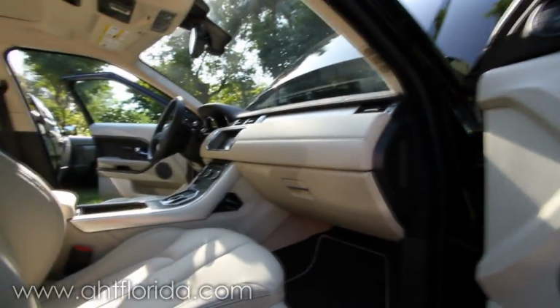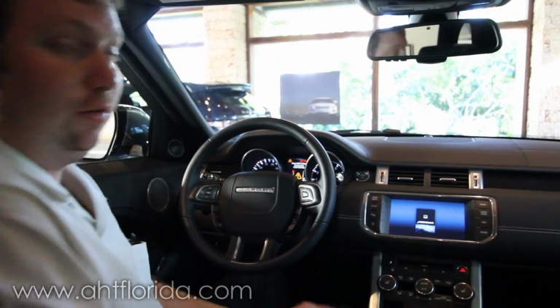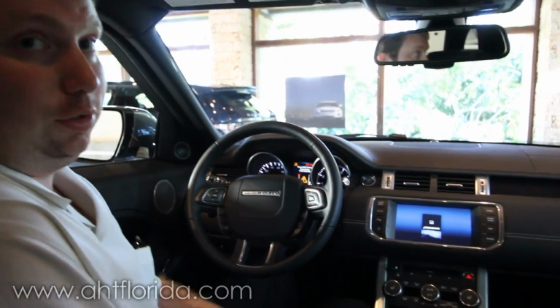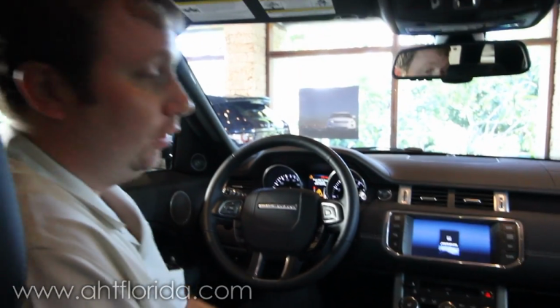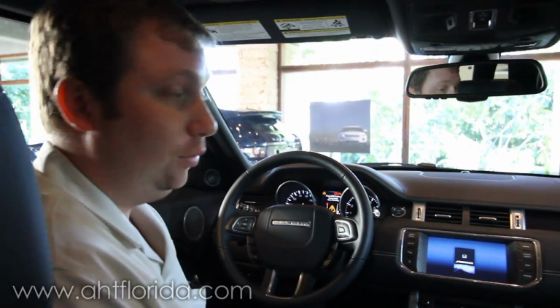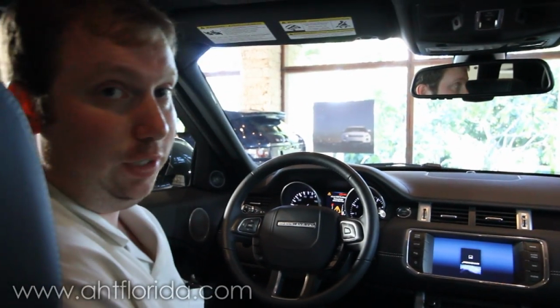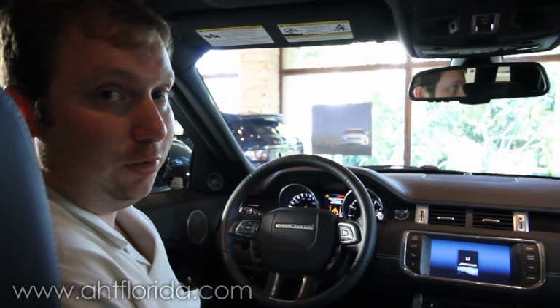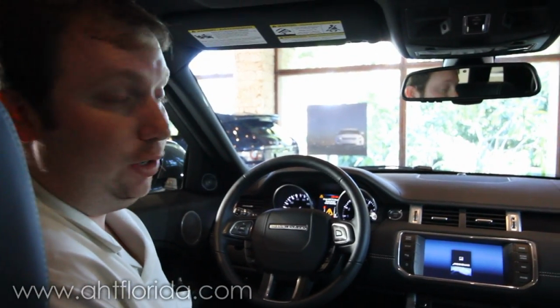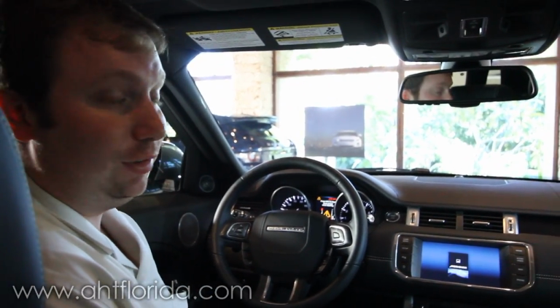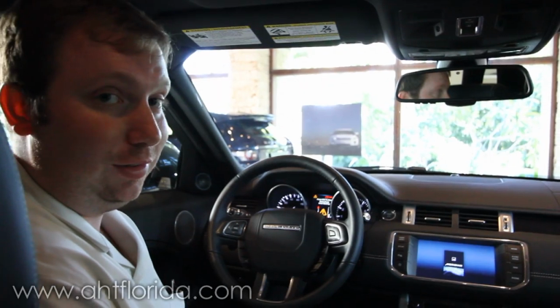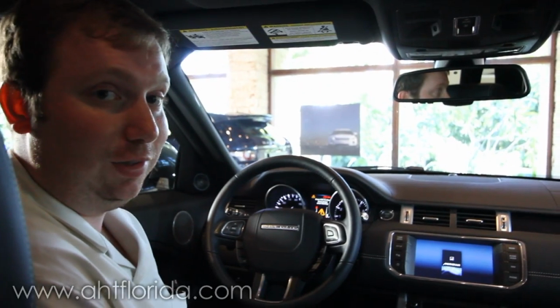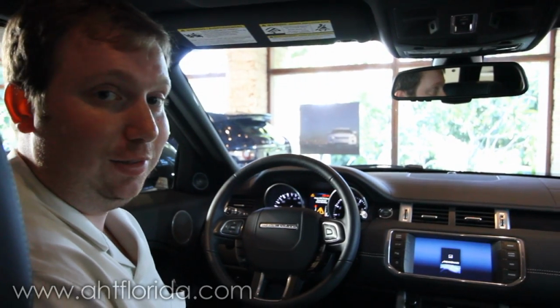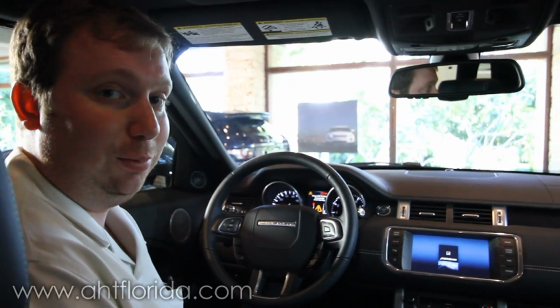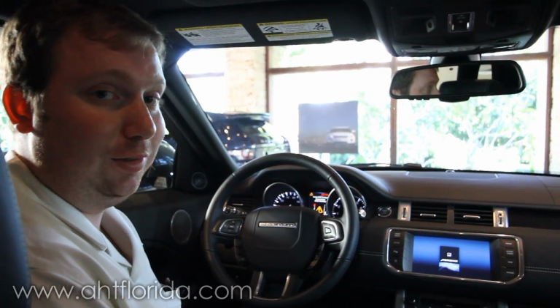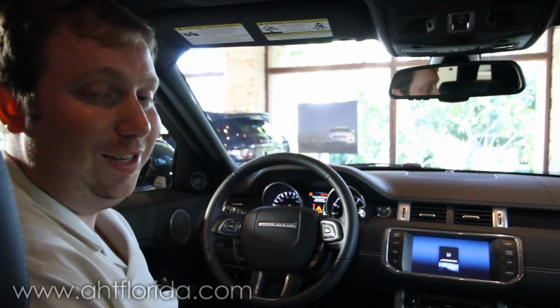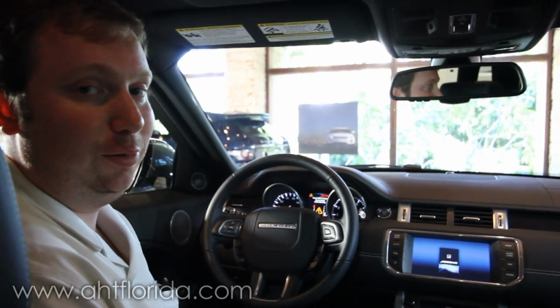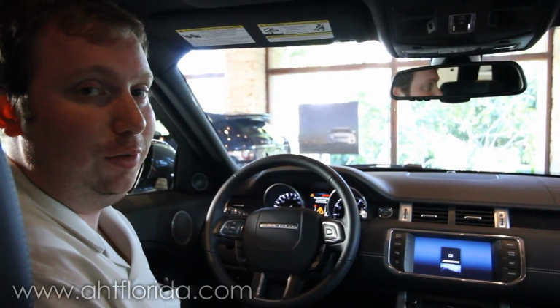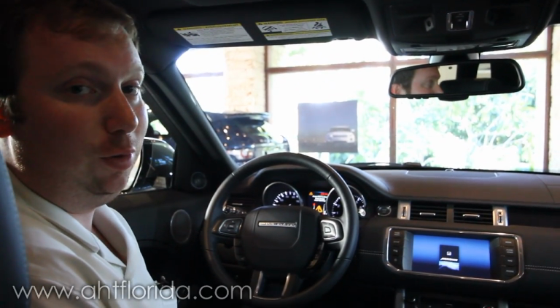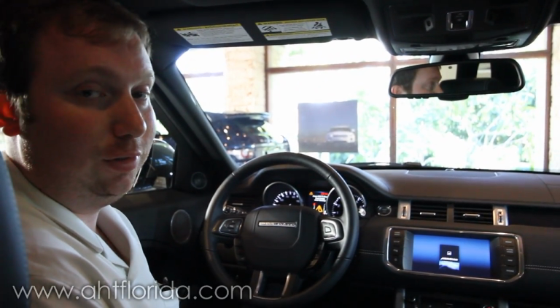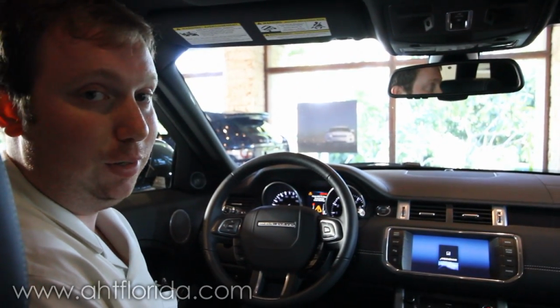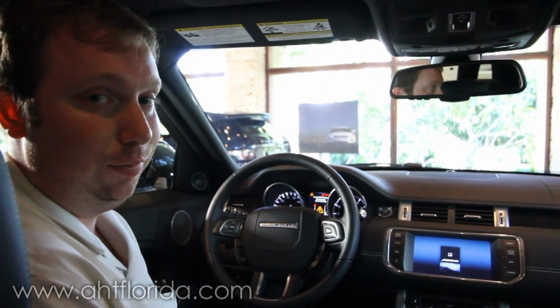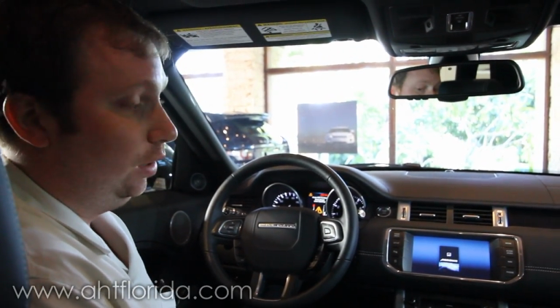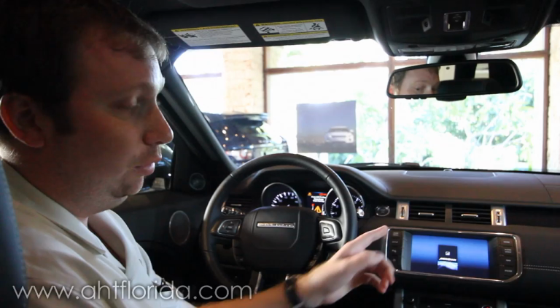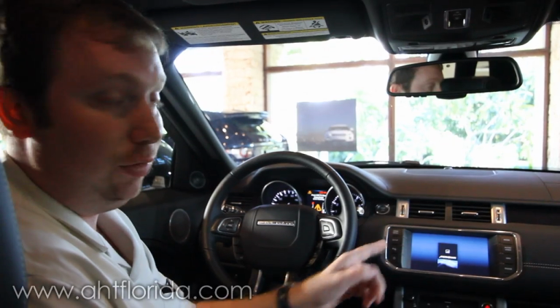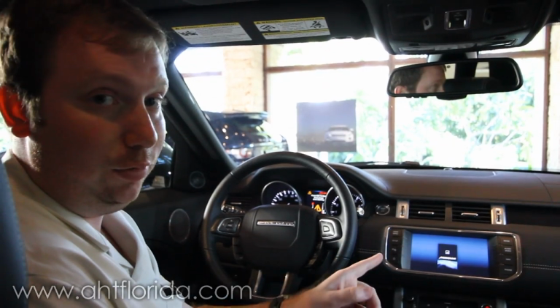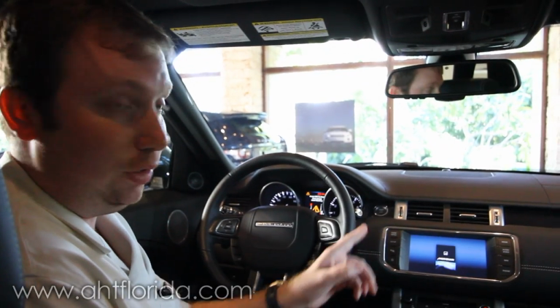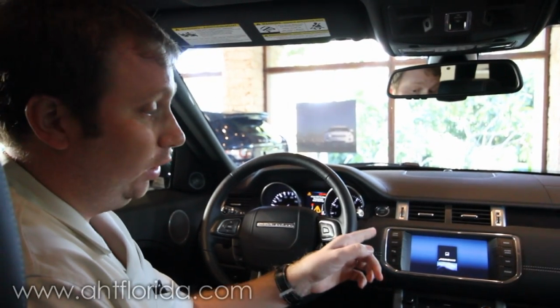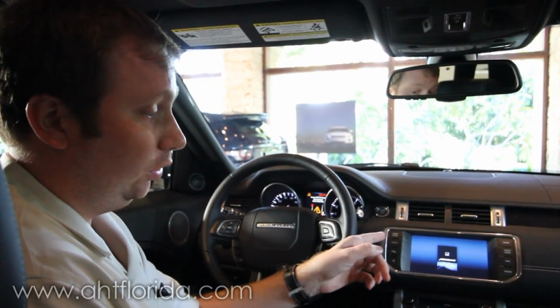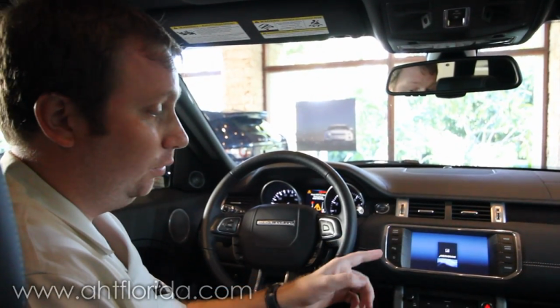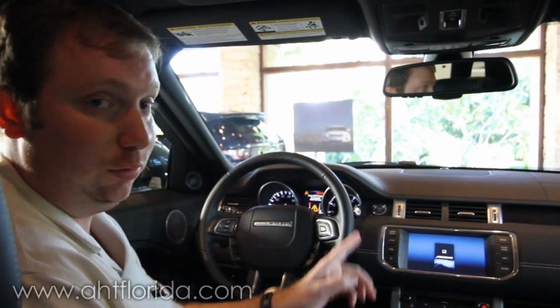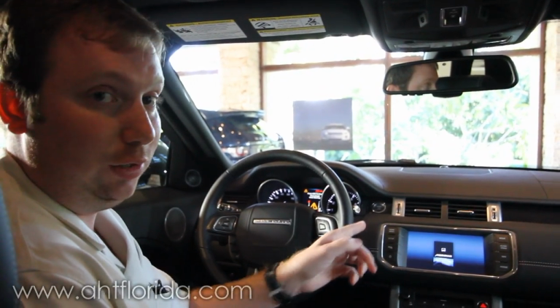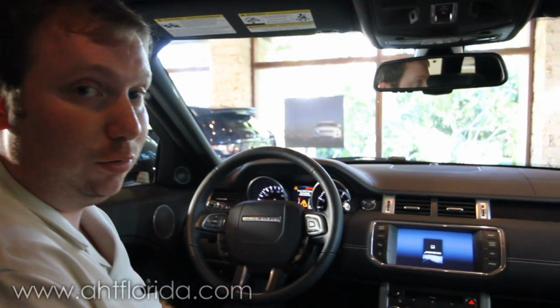This car features a full Meridian DSP audio process system with 17 speakers and 825 watts of system power. I want to show you a few of the features on the dash of the car, so let's take a look at the screen.